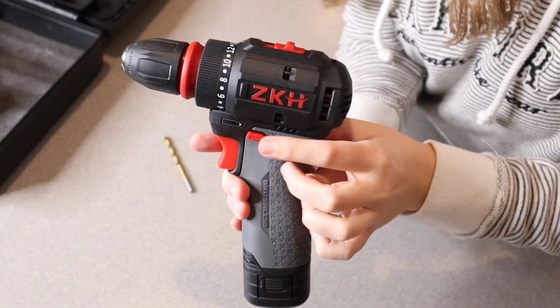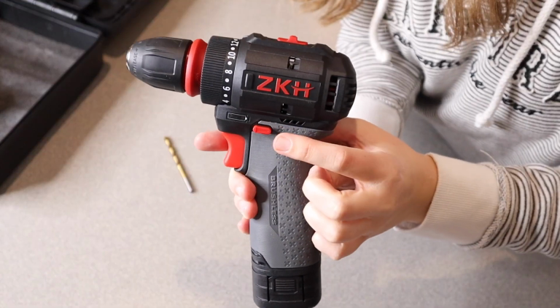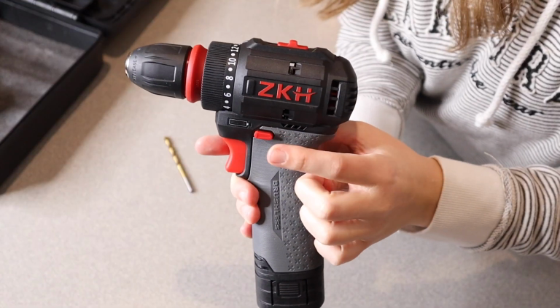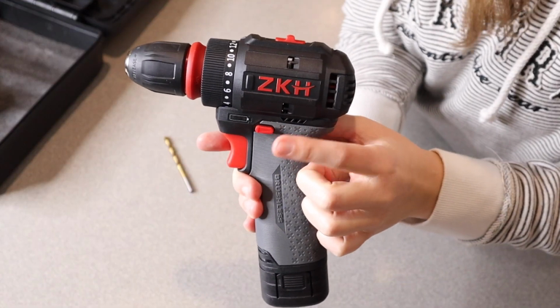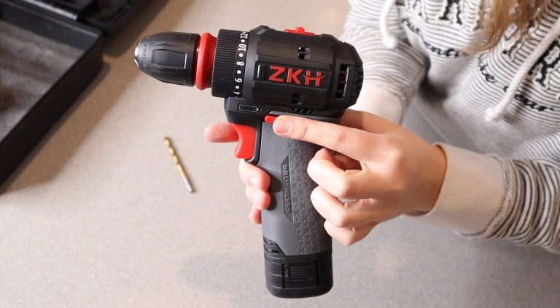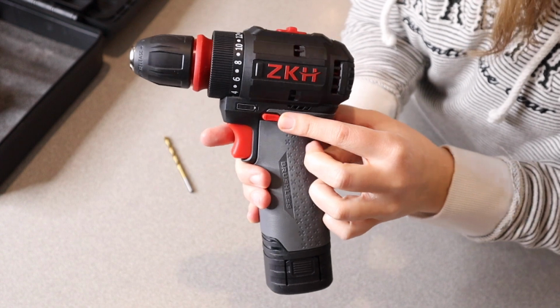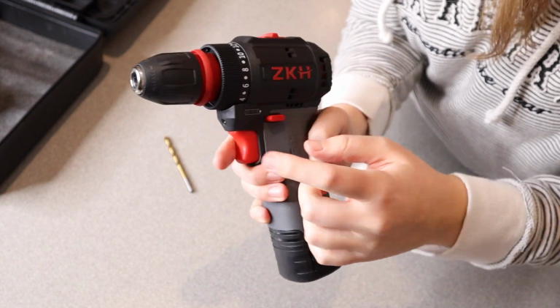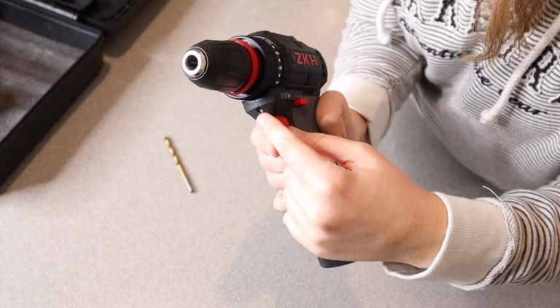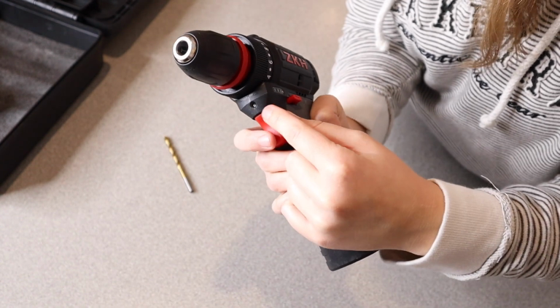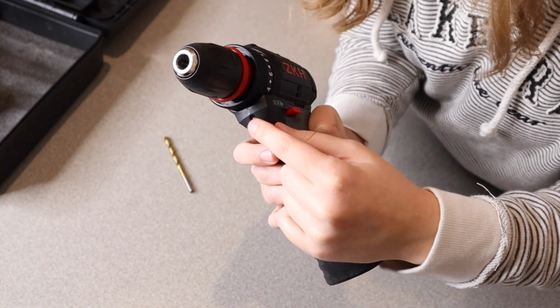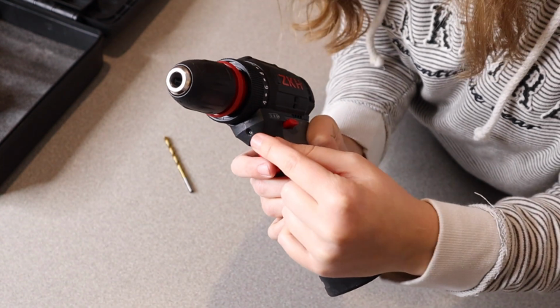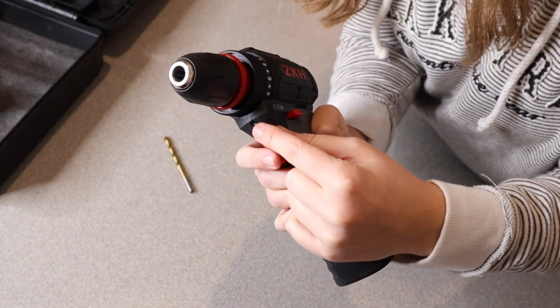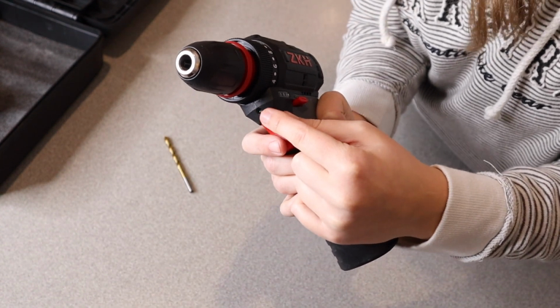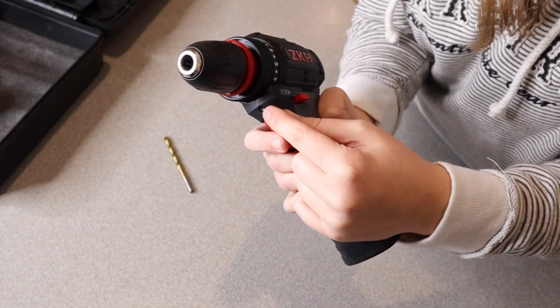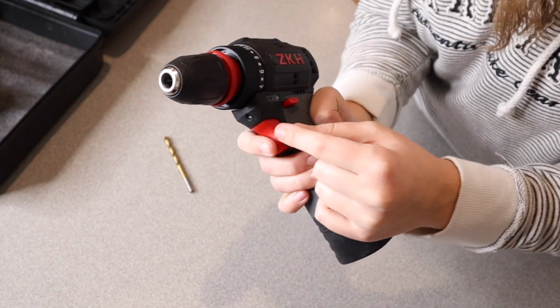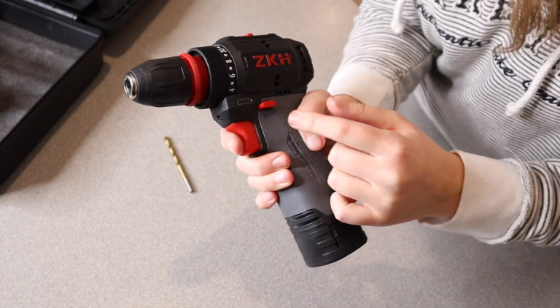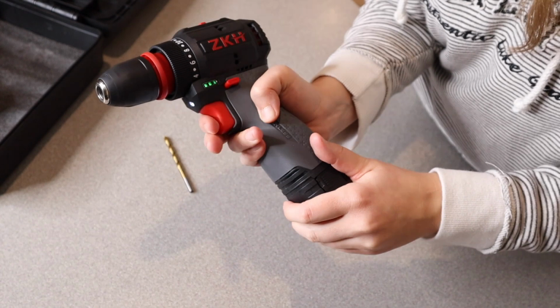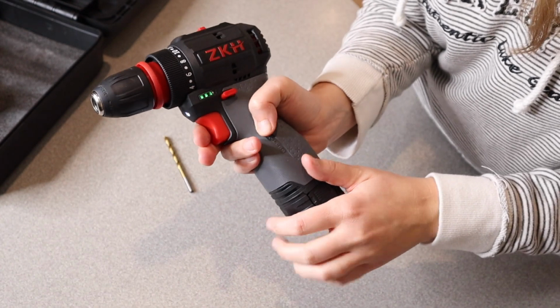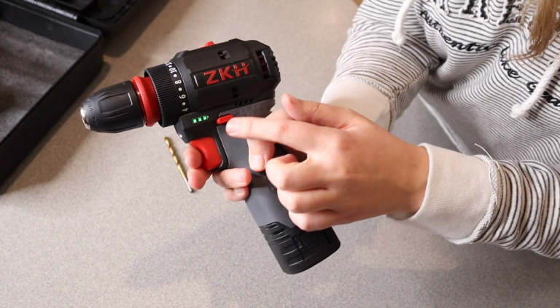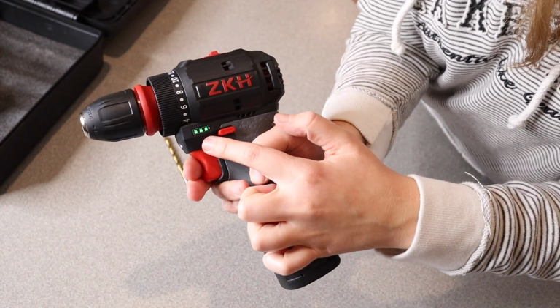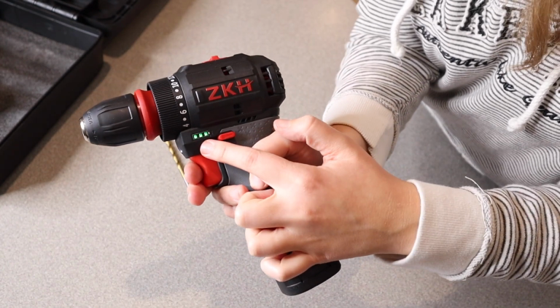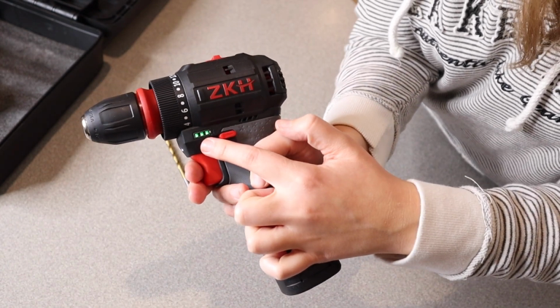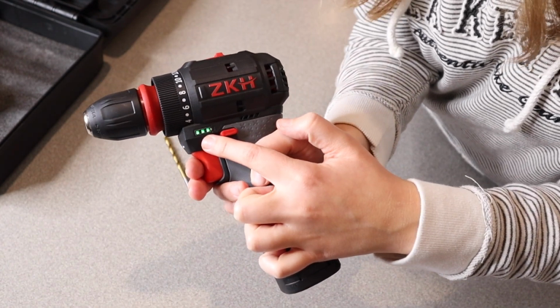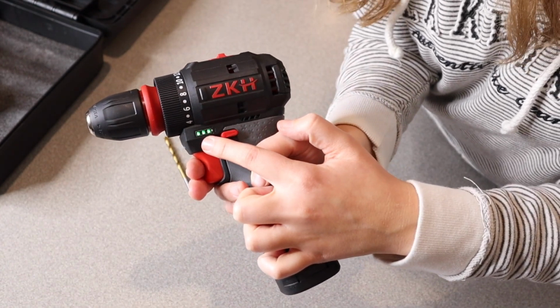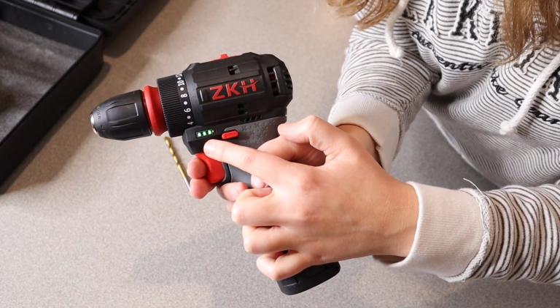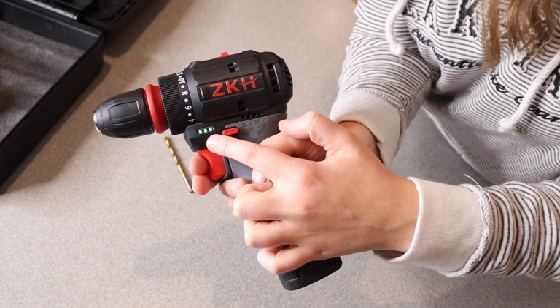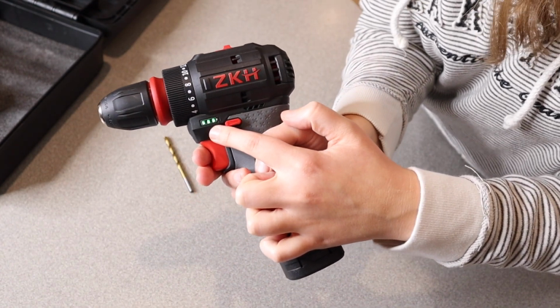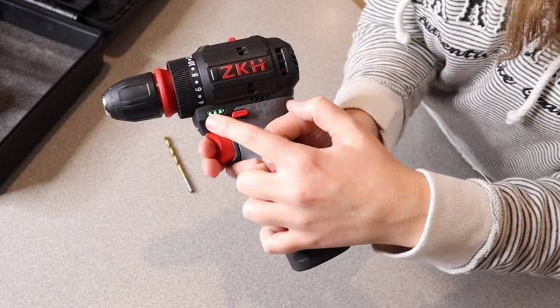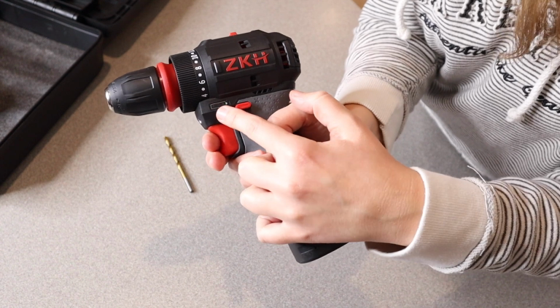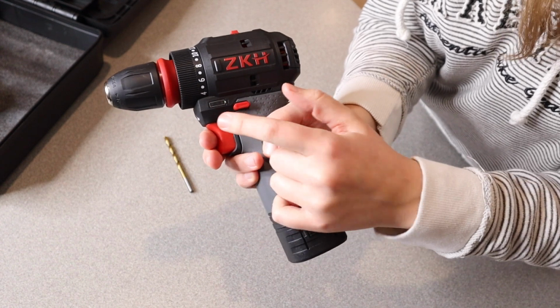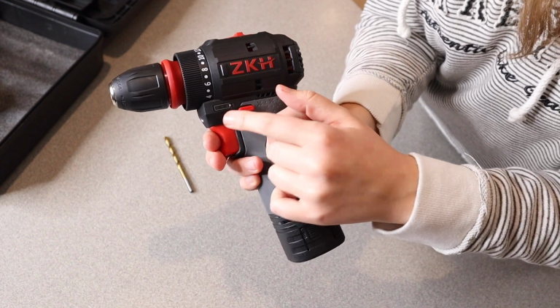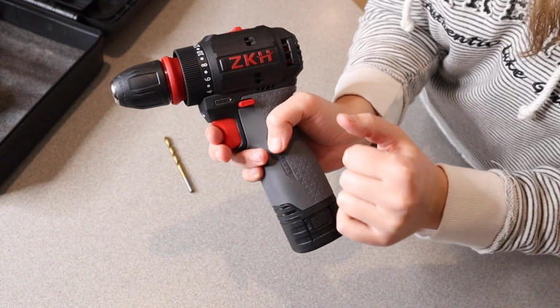It does have the forward and reverse function right here, as well as a little light in front so you can easily see what you're doing. And when you use it, you can visibly see how much battery there is — this does look like it's a full battery now.